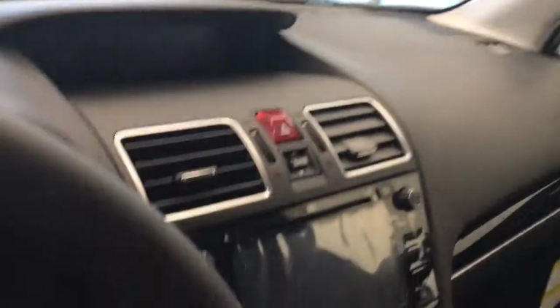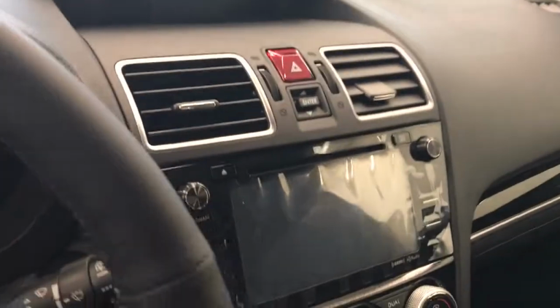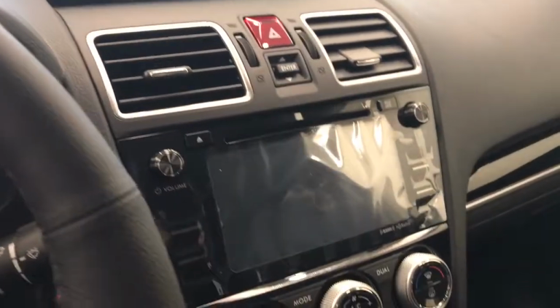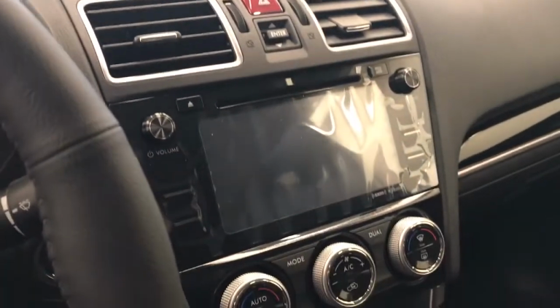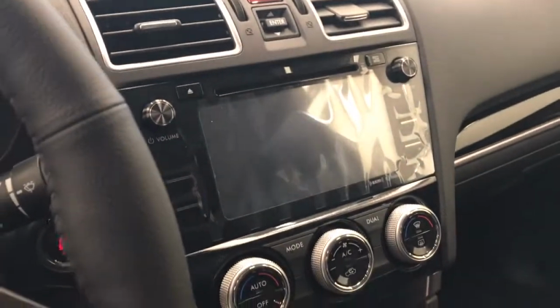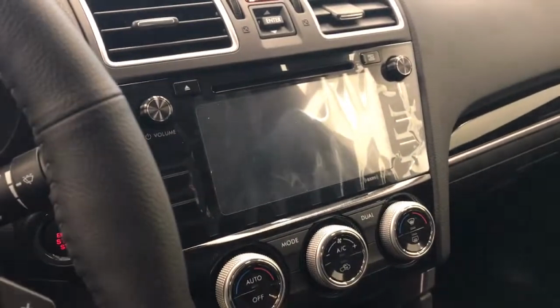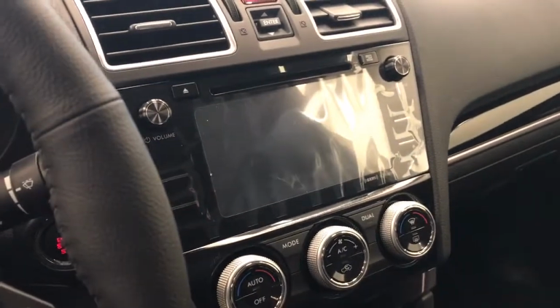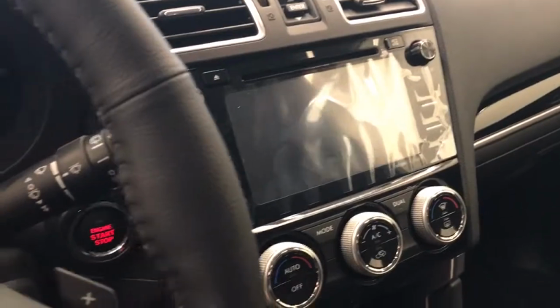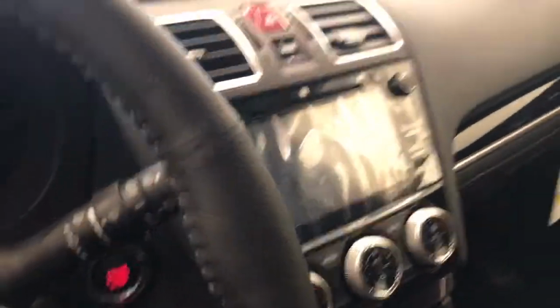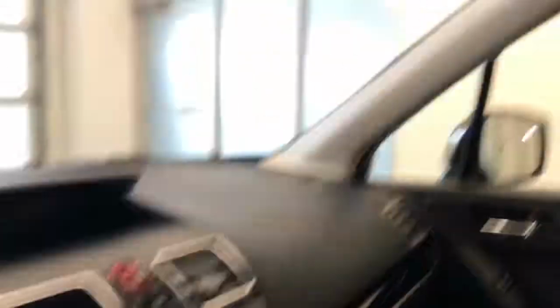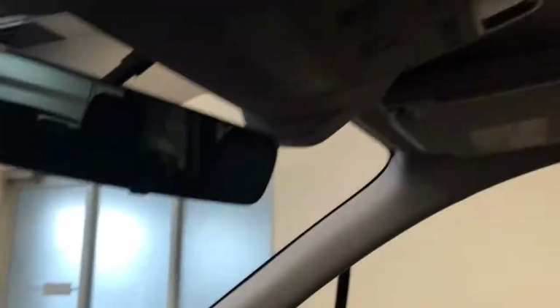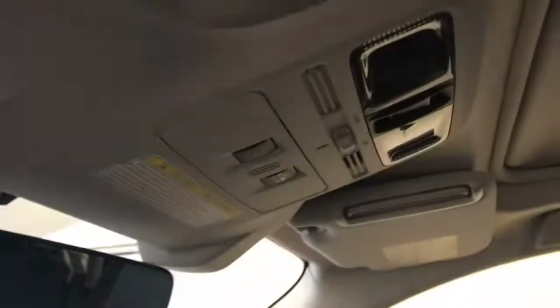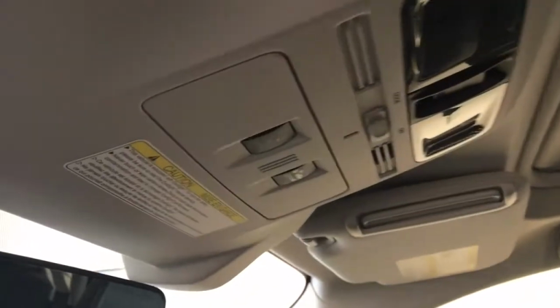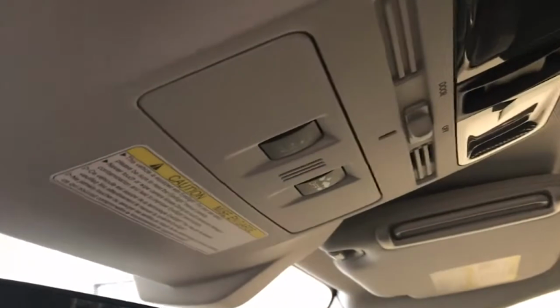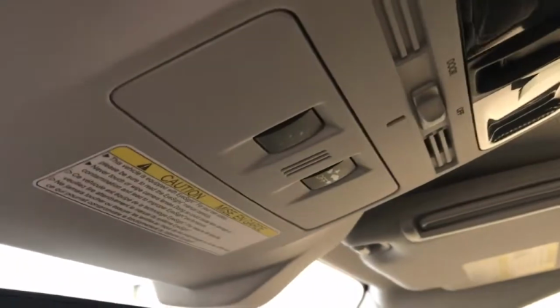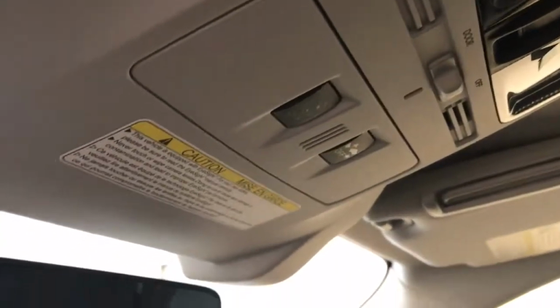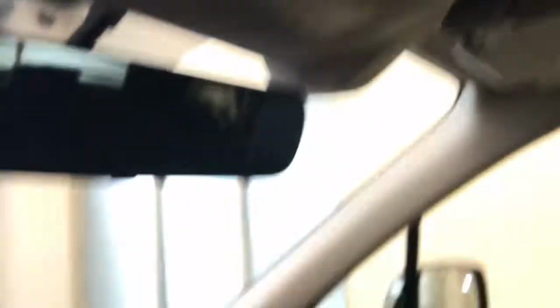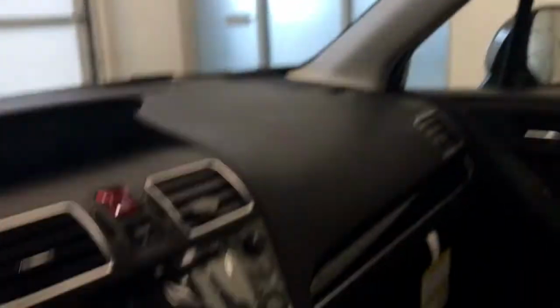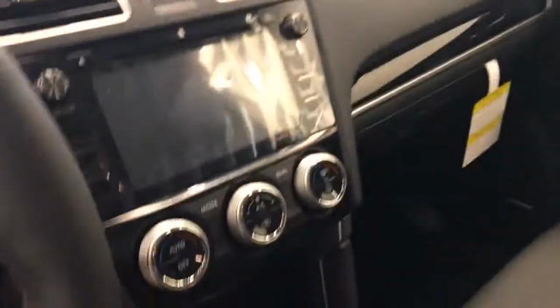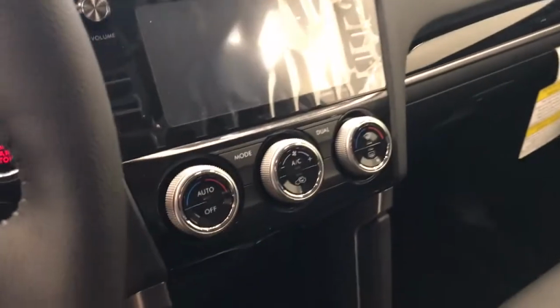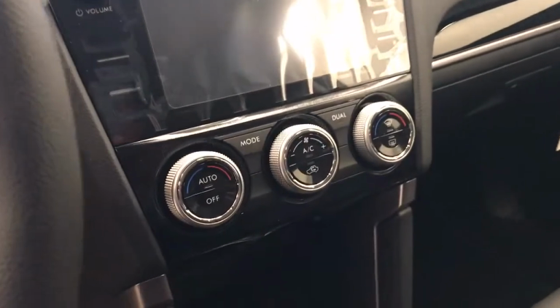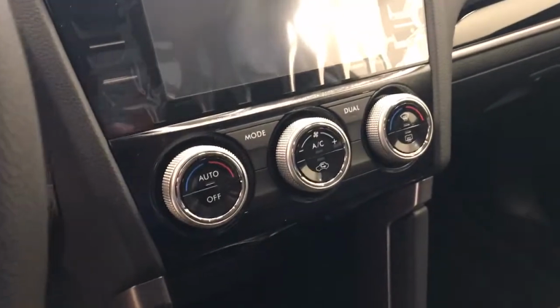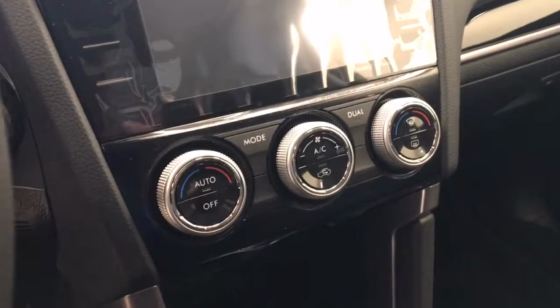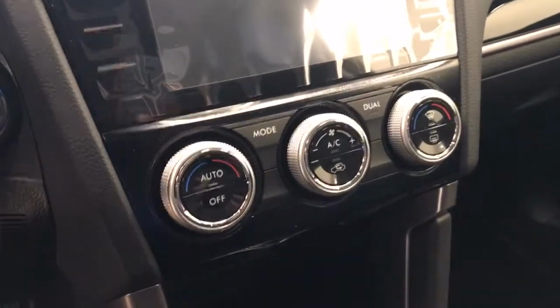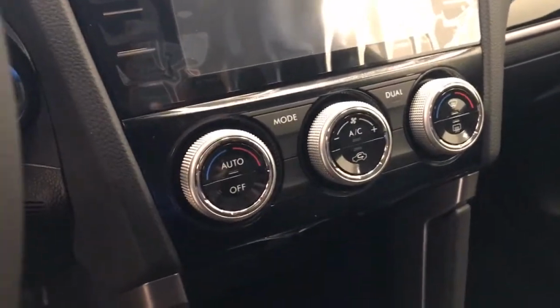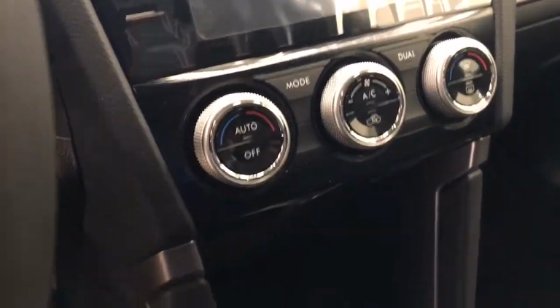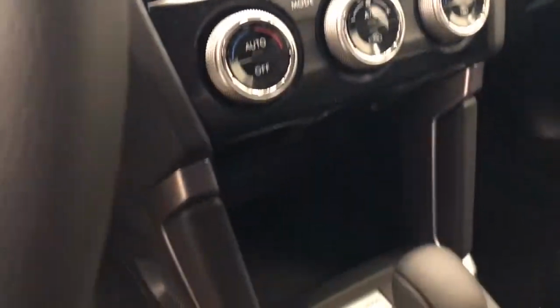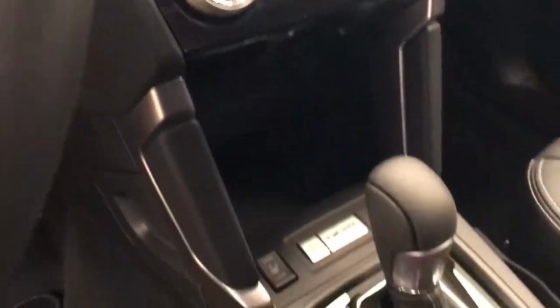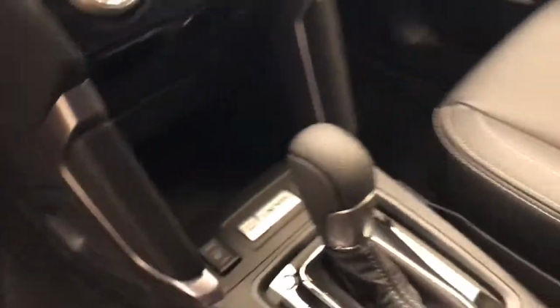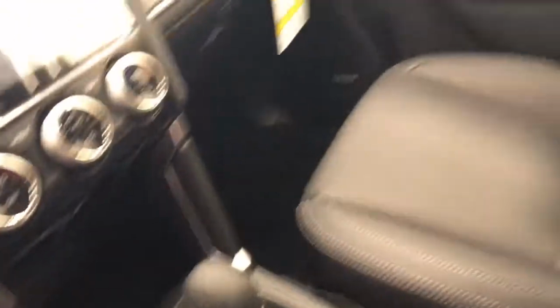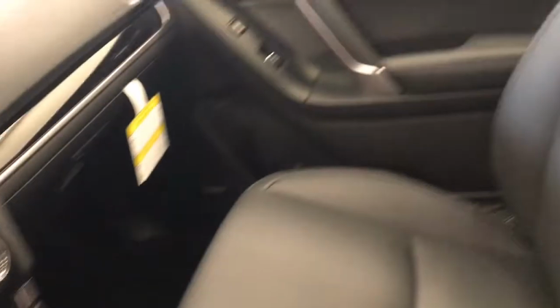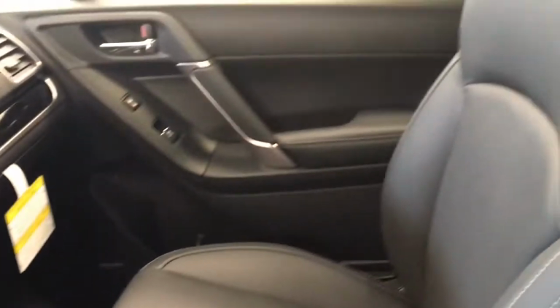CD, AM/FM, and satellite ready with USB and auxiliary support, push button start, lane departure warning and forward collision detection, dual zone electronic climate control with AC and heated seats, and our interior color is black.